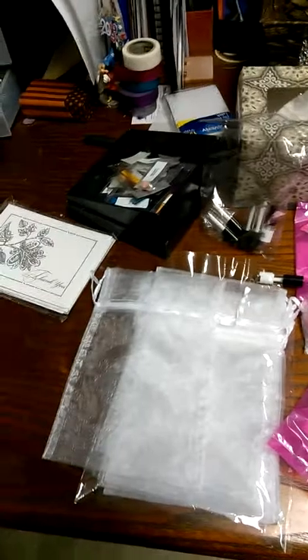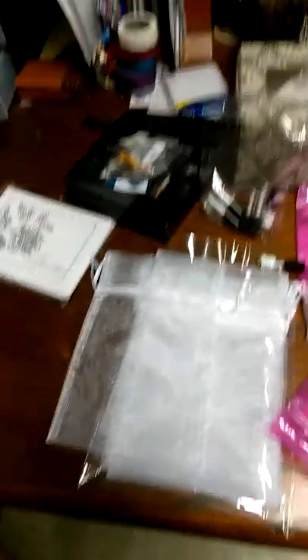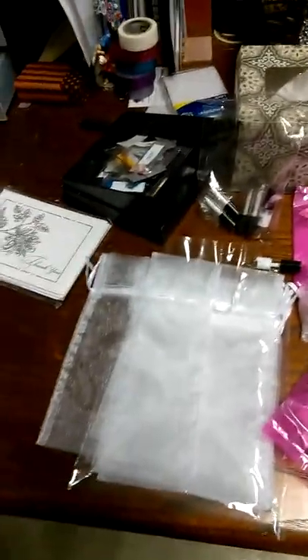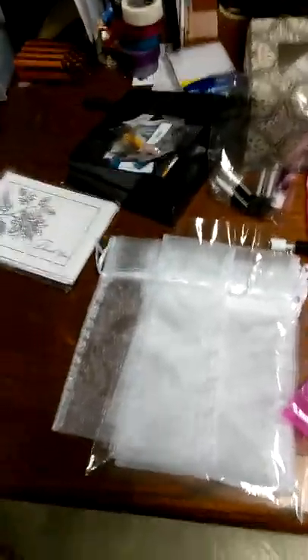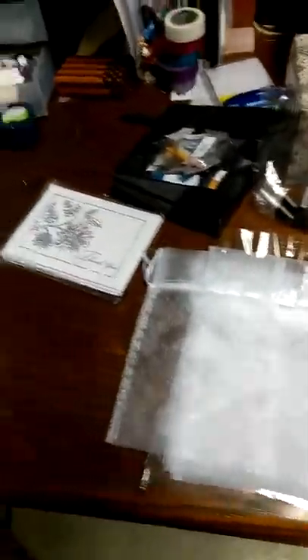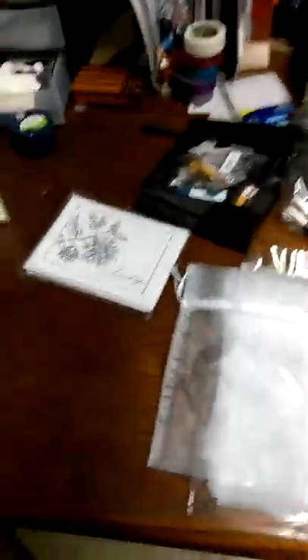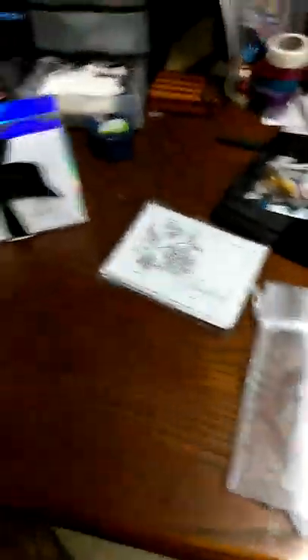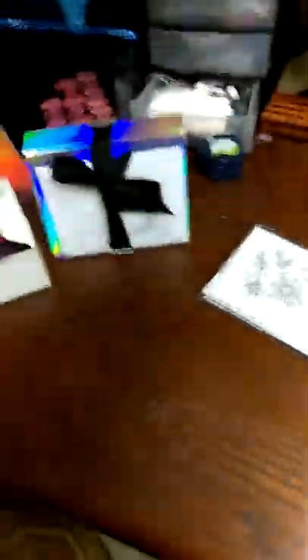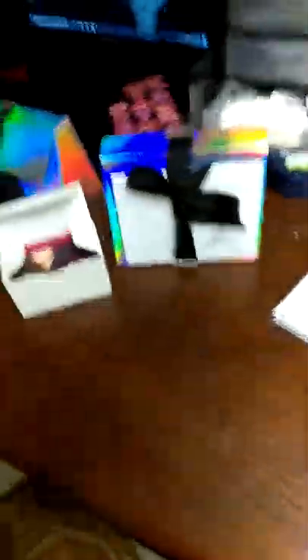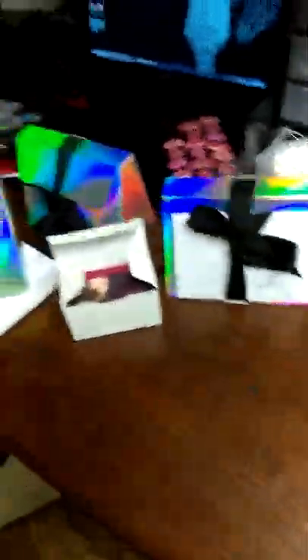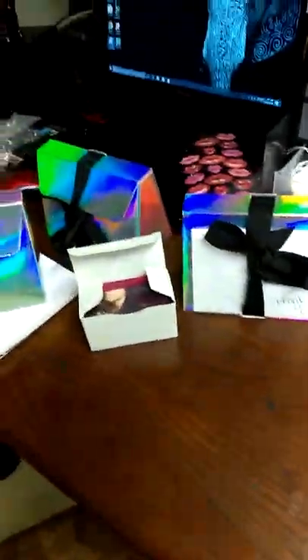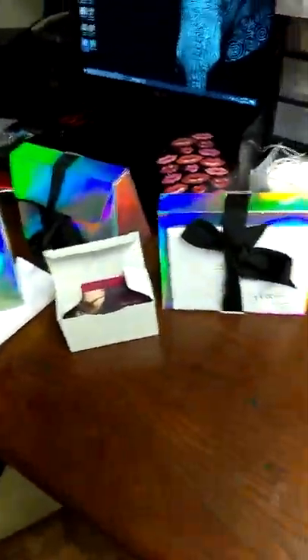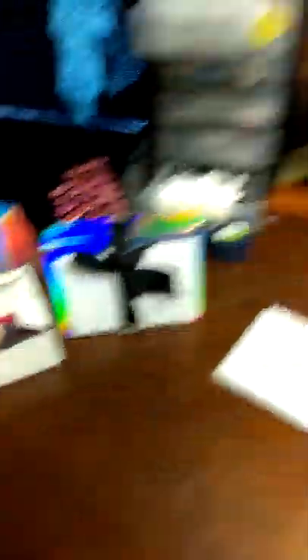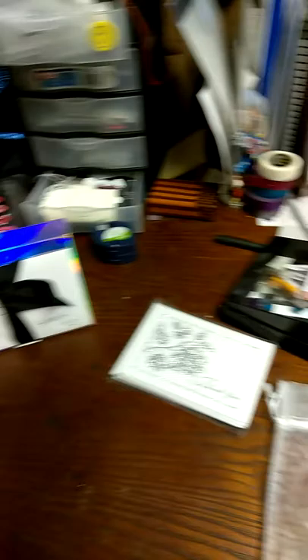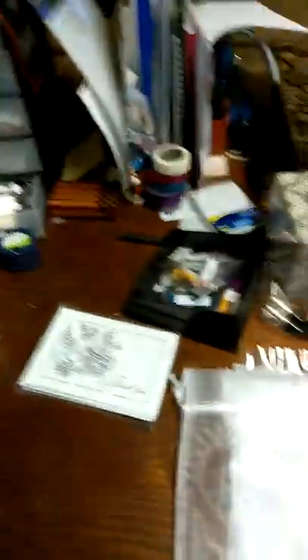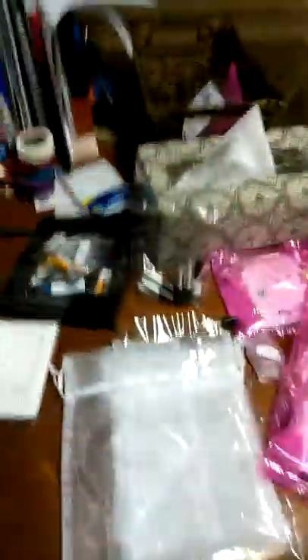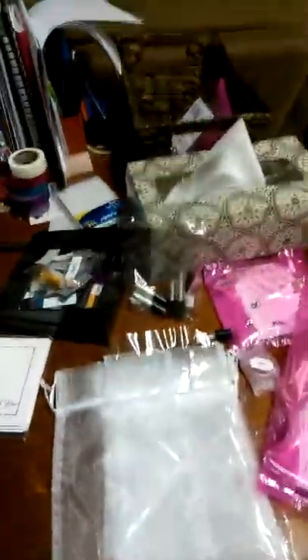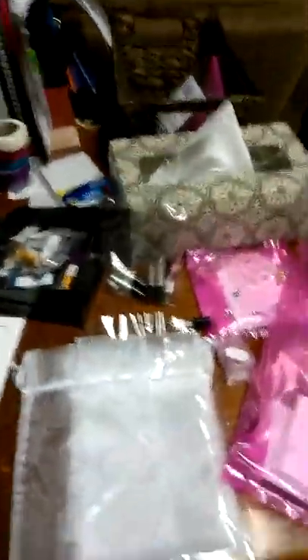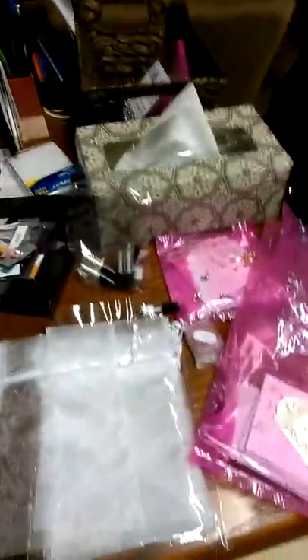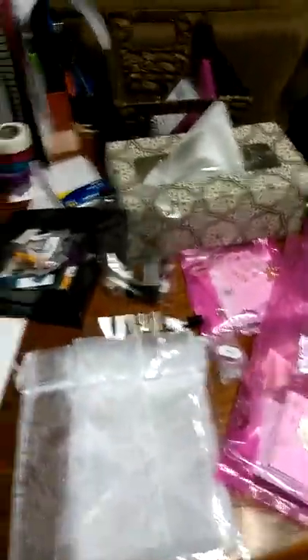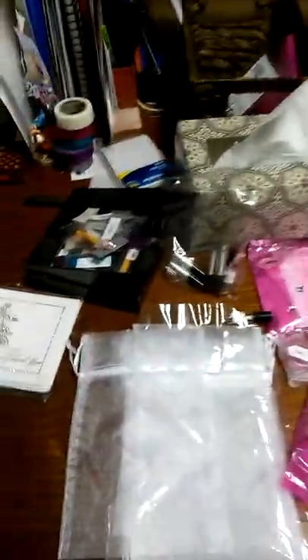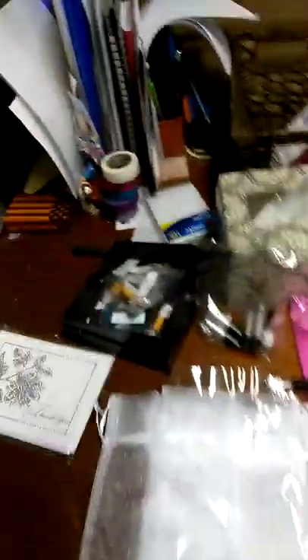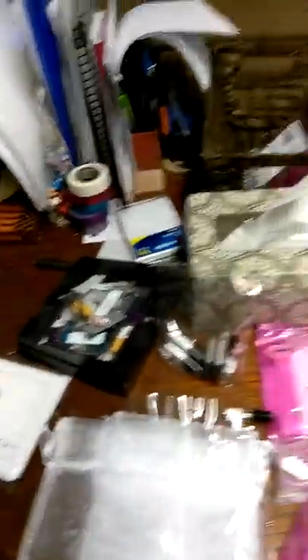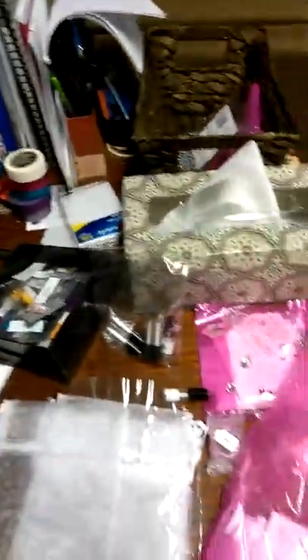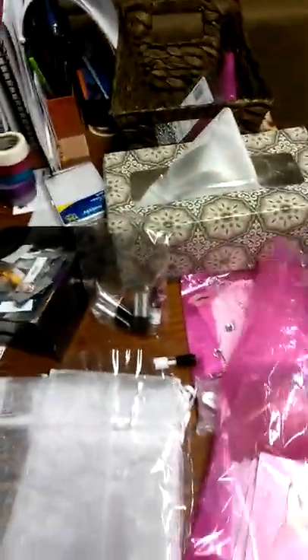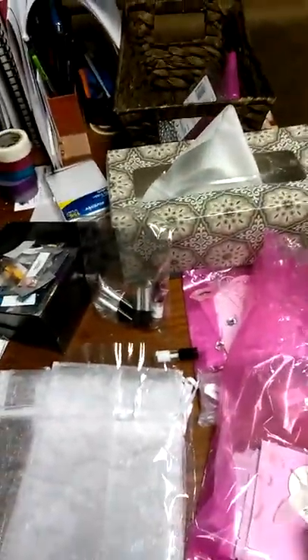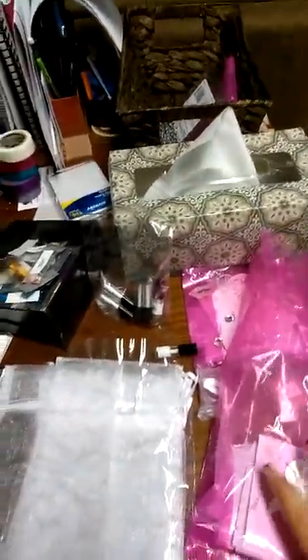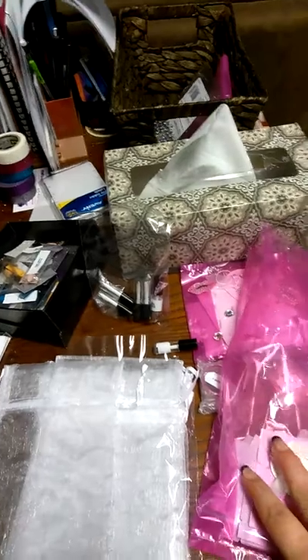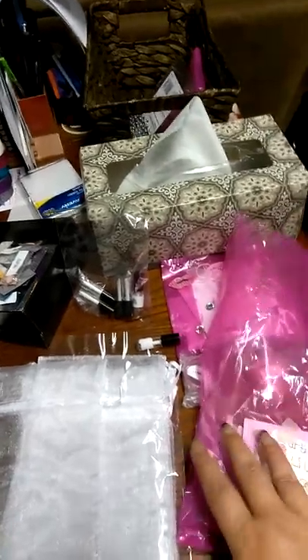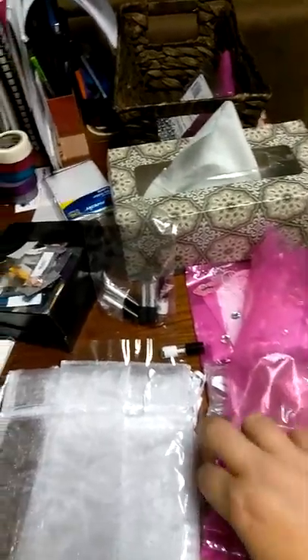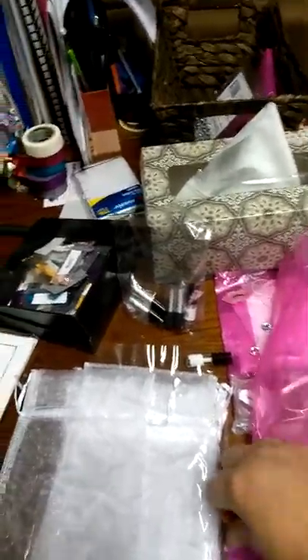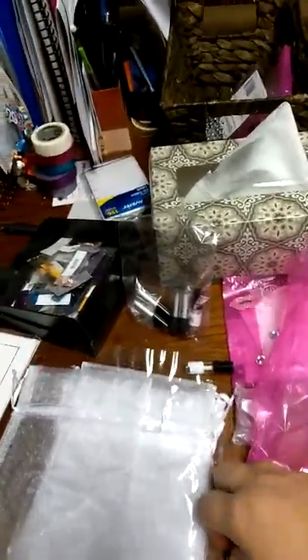Hey guys, I wanted to make a quick little video on how I do my samples. I know I've got one heck of a mess here. I've got two more bags to put up and then I'm done for the night.